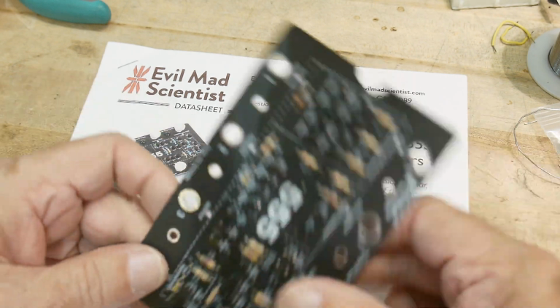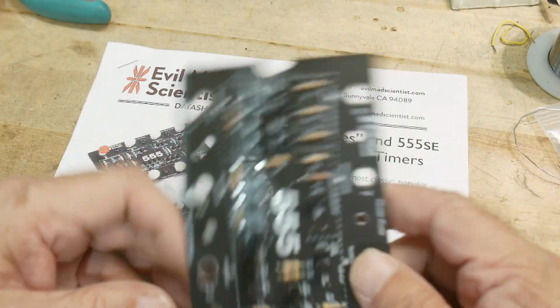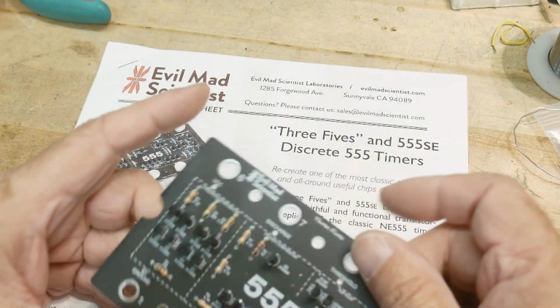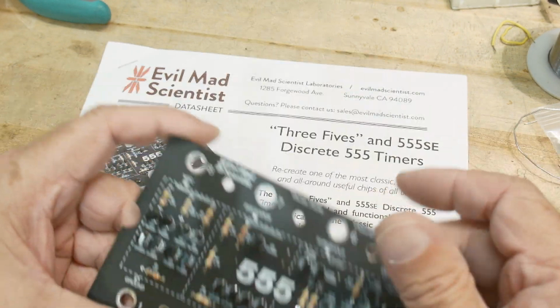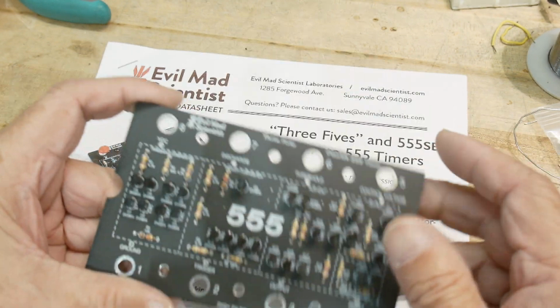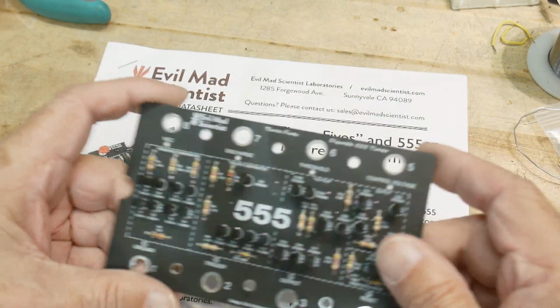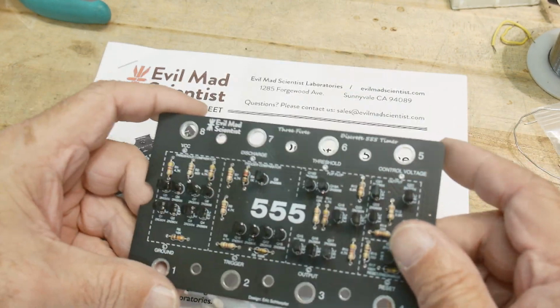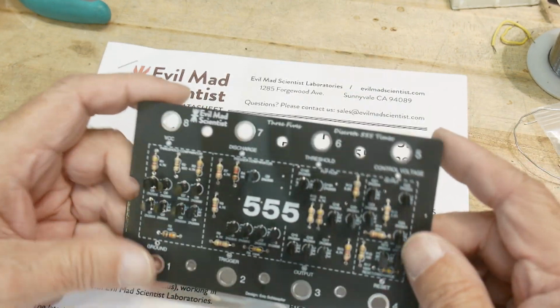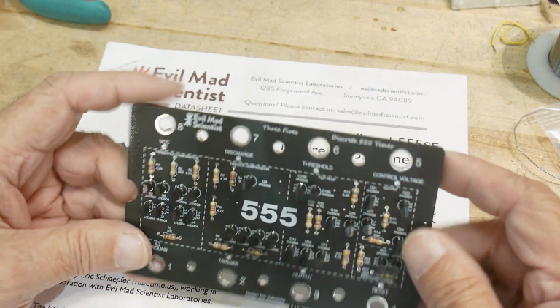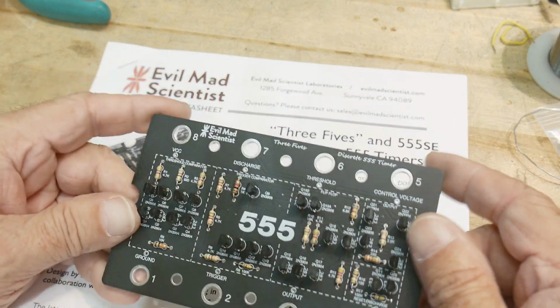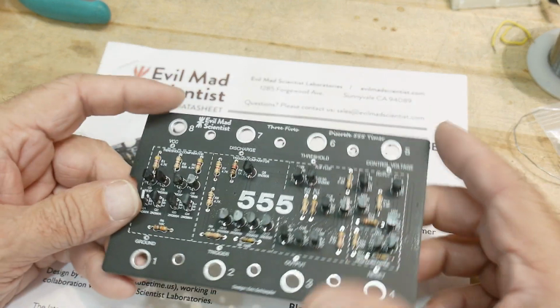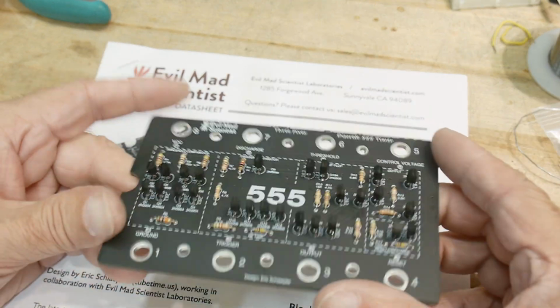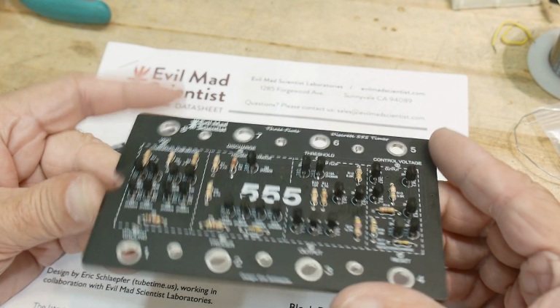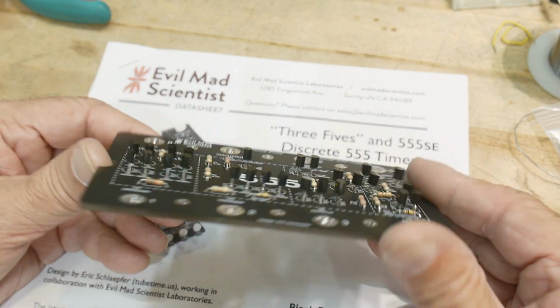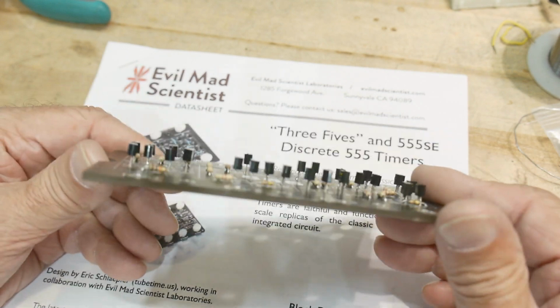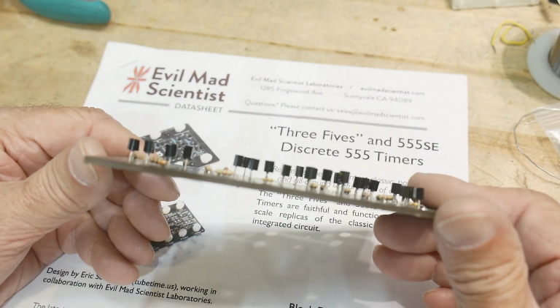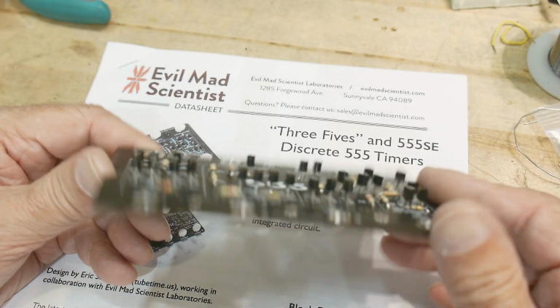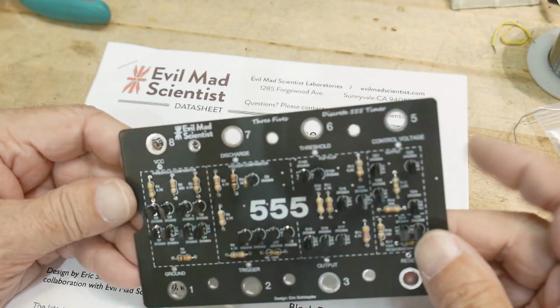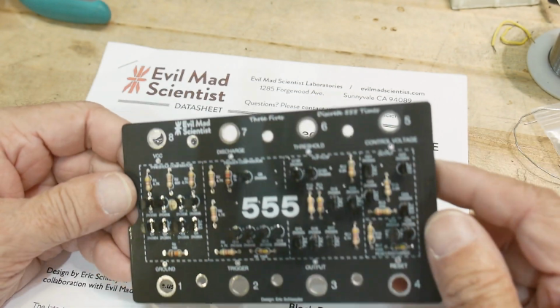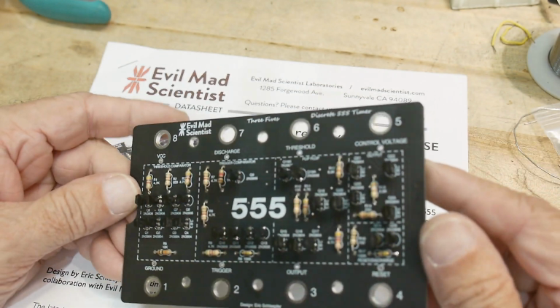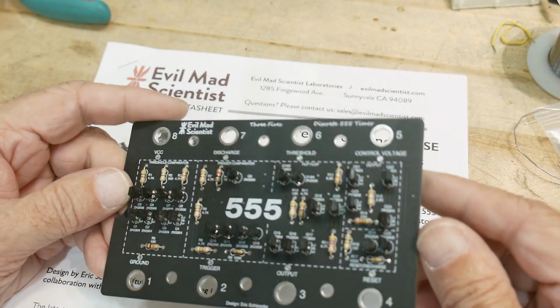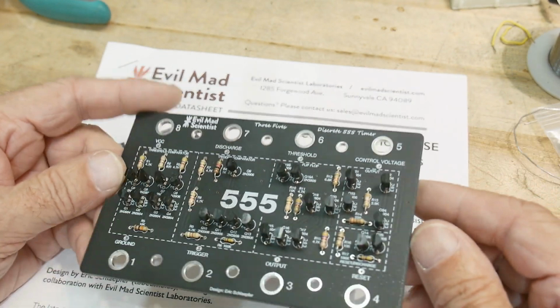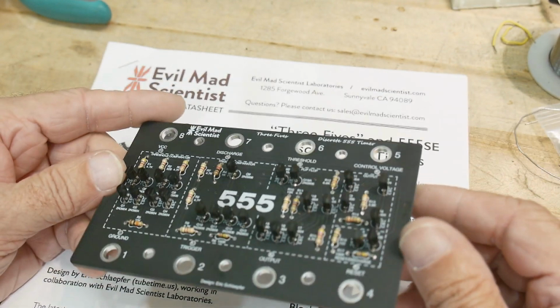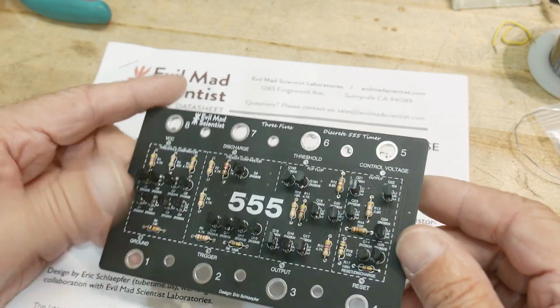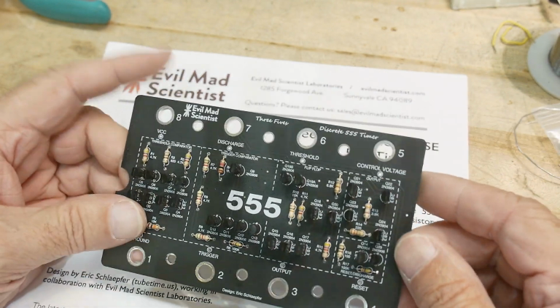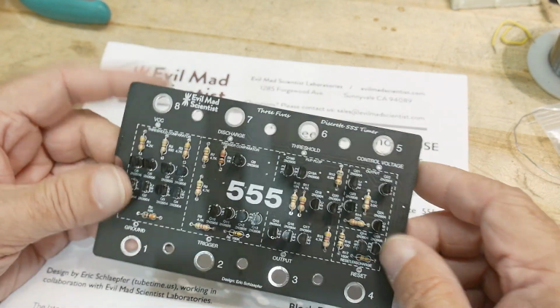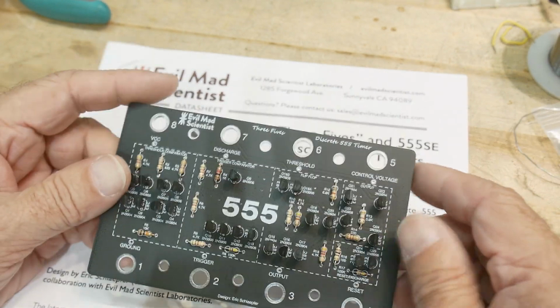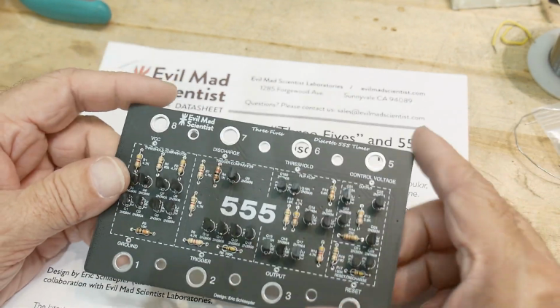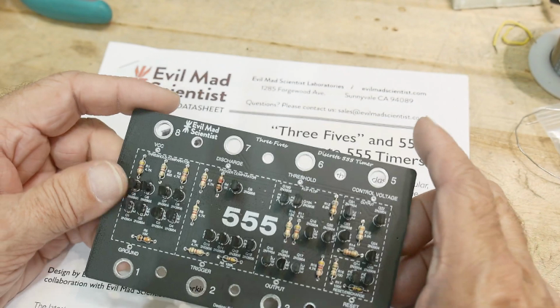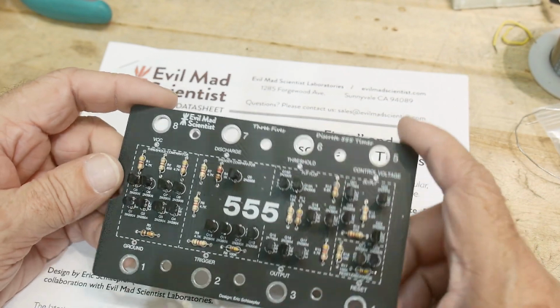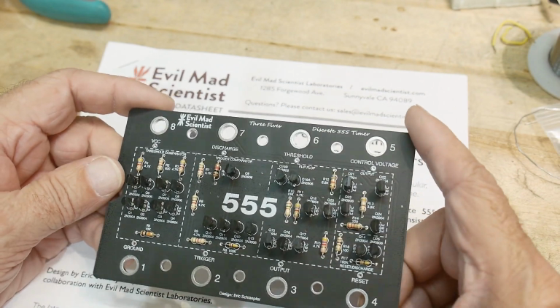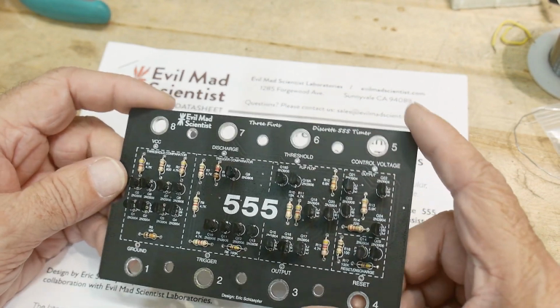It's a nice PCB. I already shot some video and I lost it, so this one's already loaded up. Sorry about that, but I had all the parts here in-house.